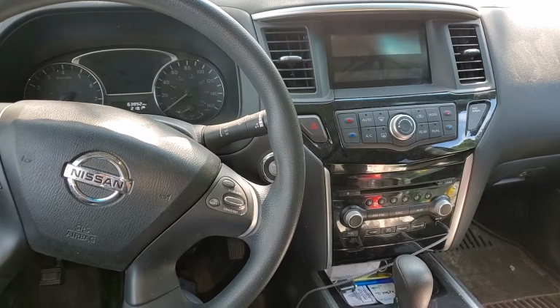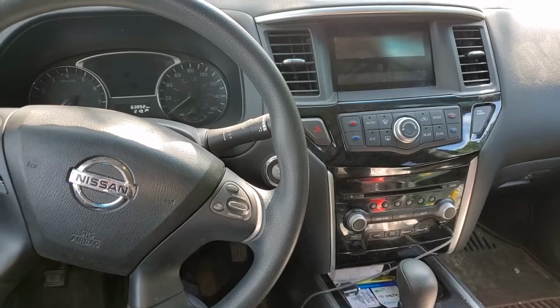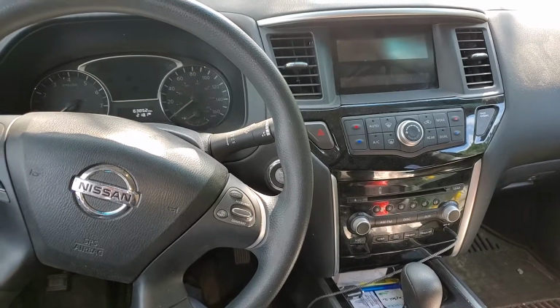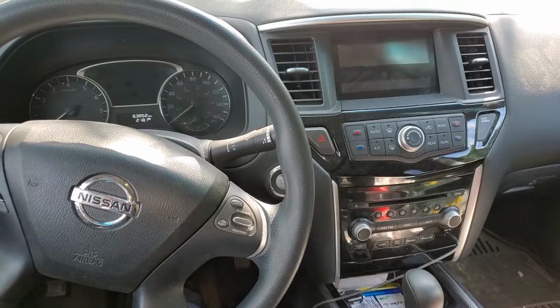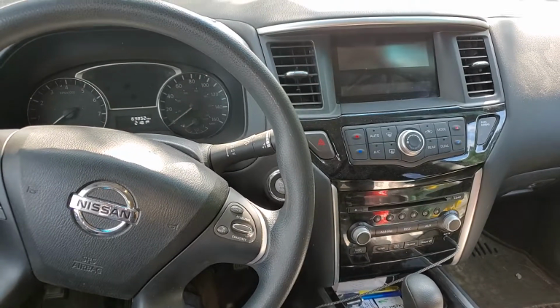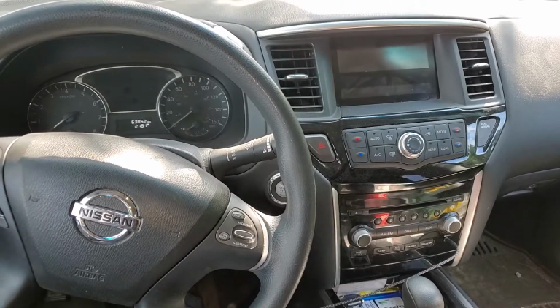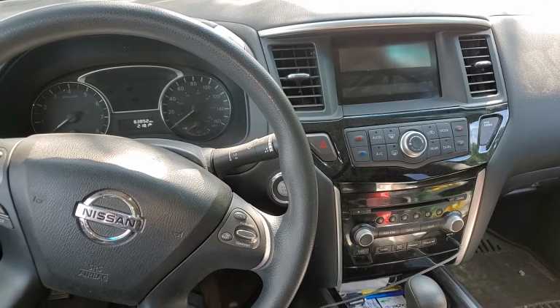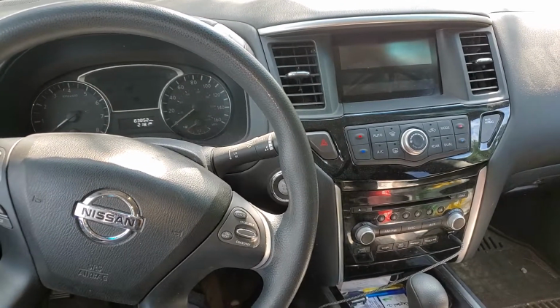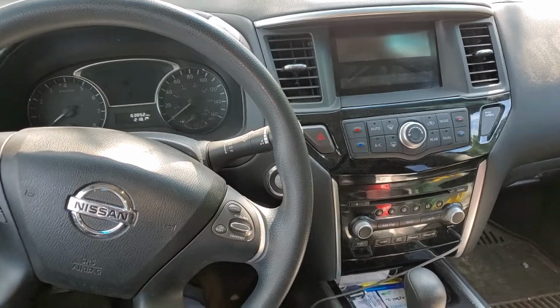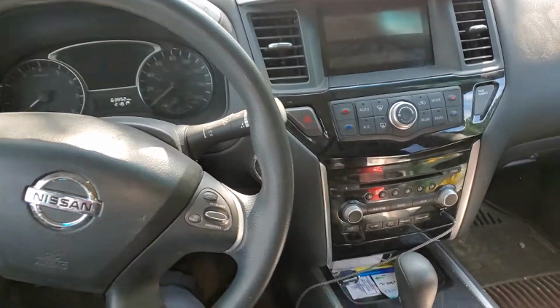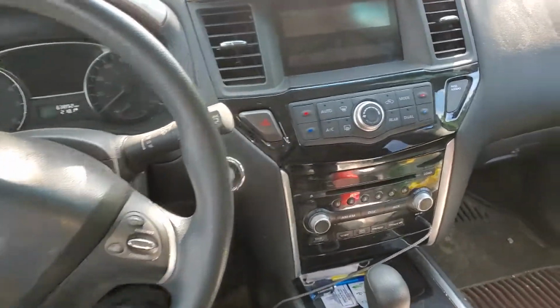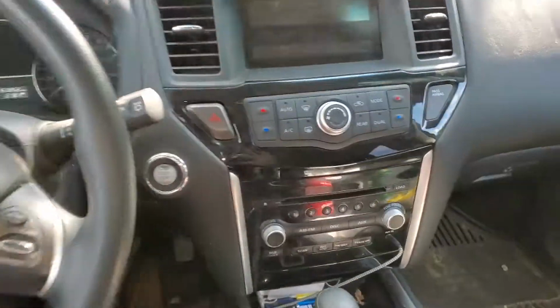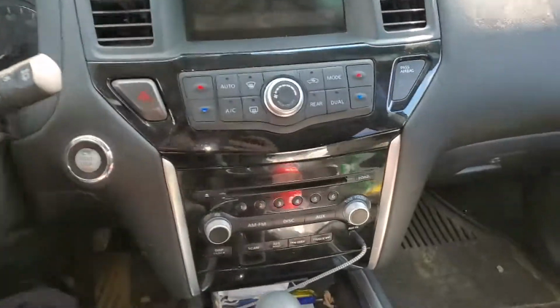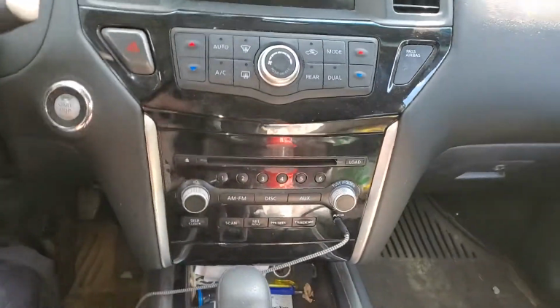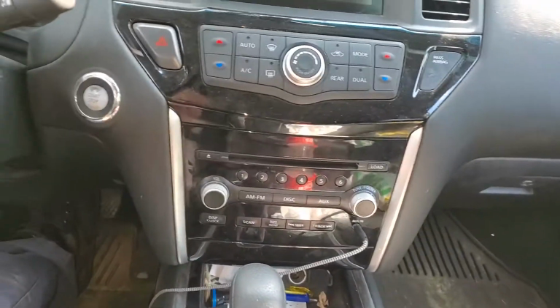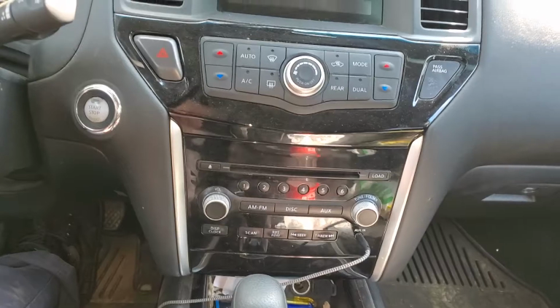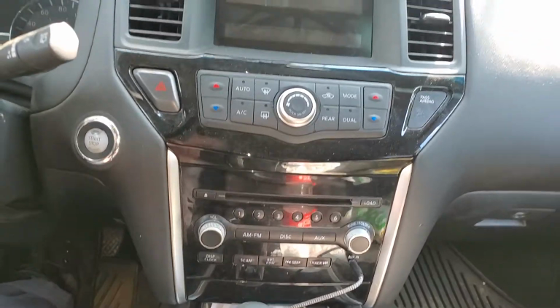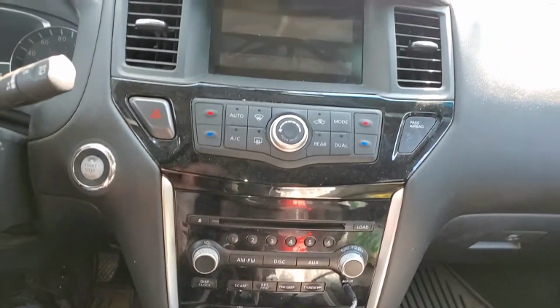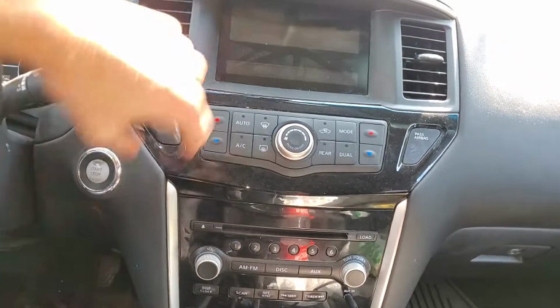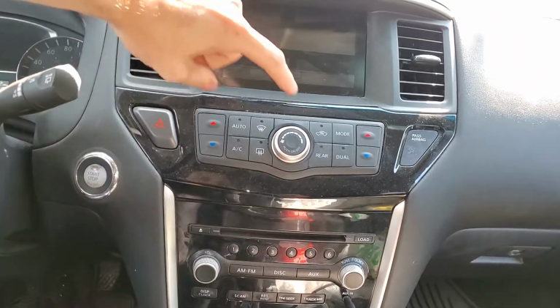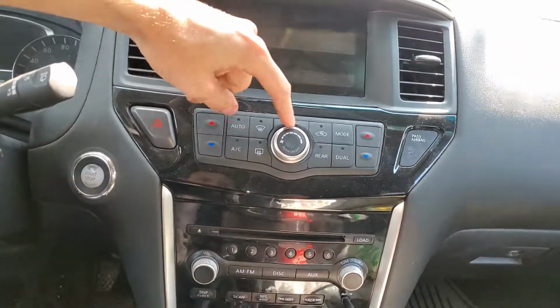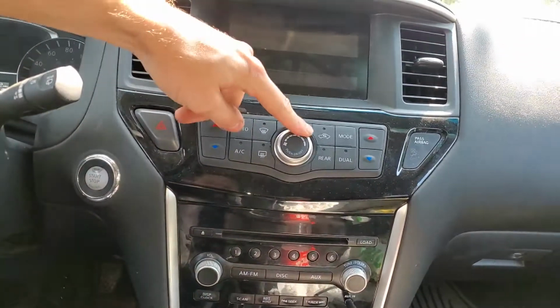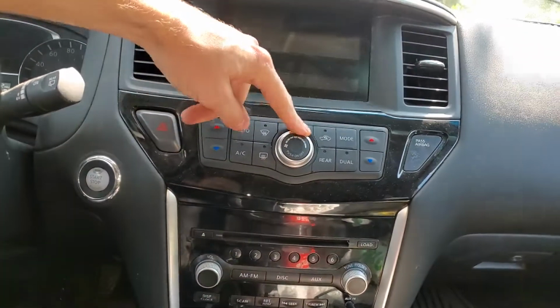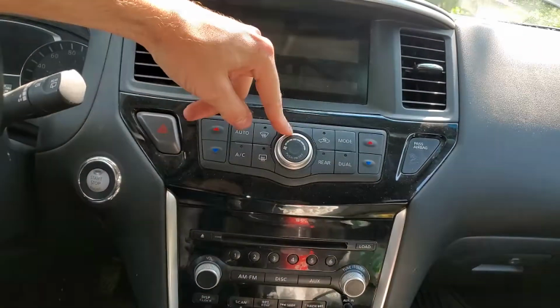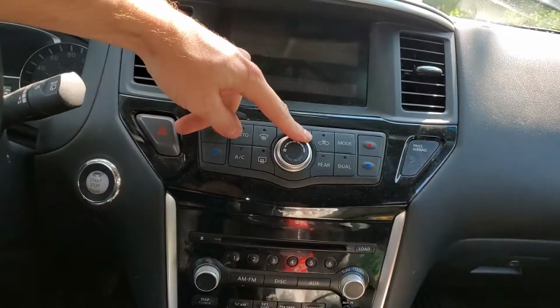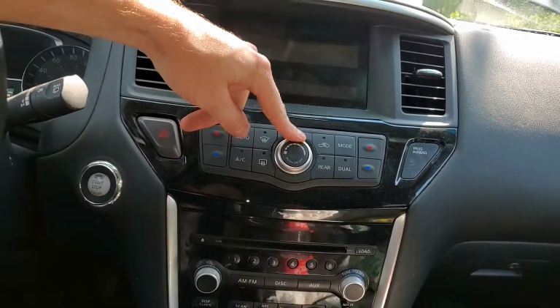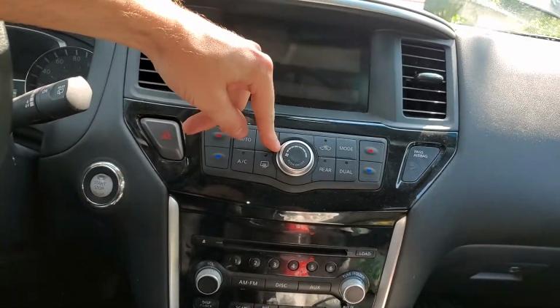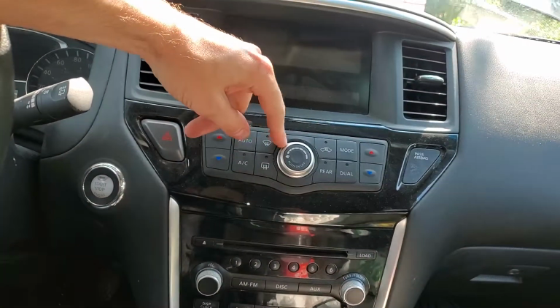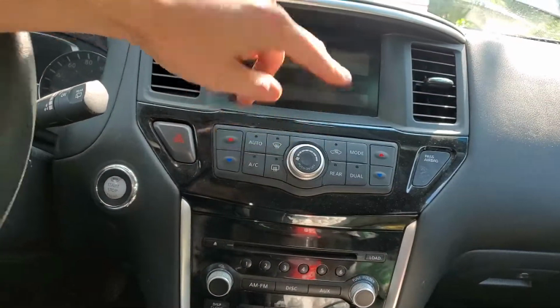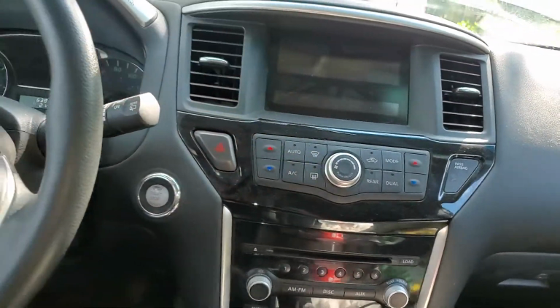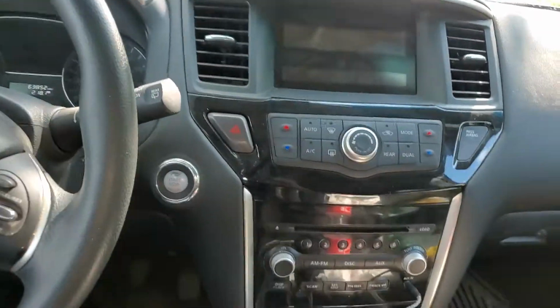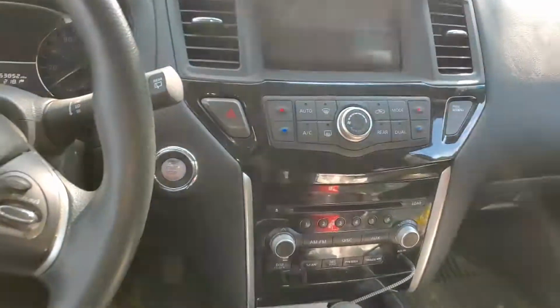What's going on guys. I've got a 2015 Nissan Pathfinder and I'm going to use it to point out to you the location of some important fuses for the blower motor and the HVAC.